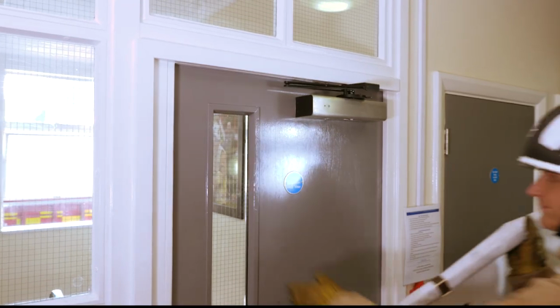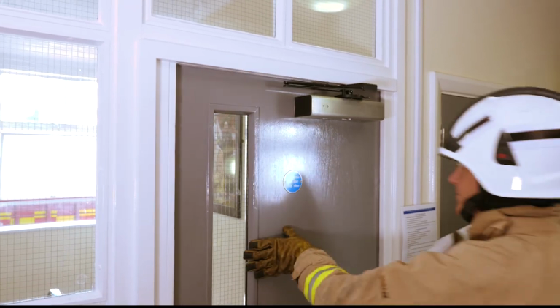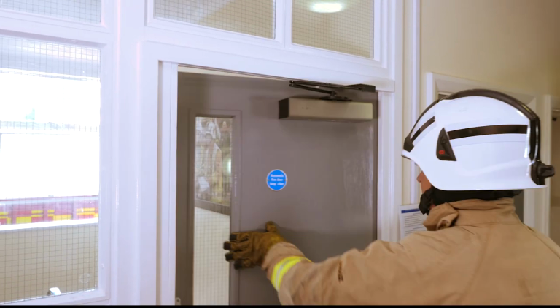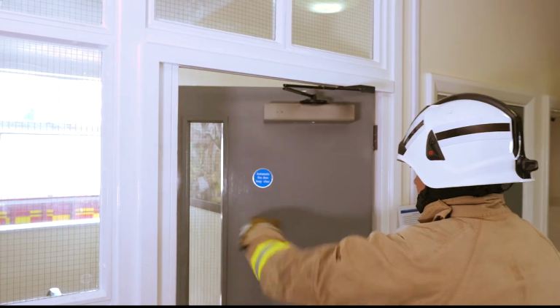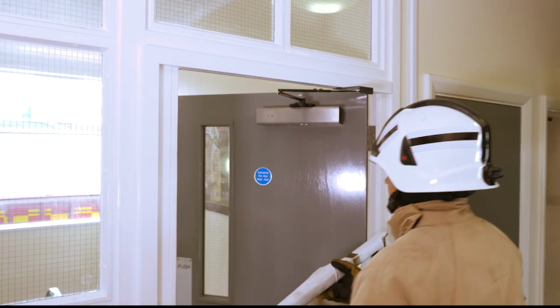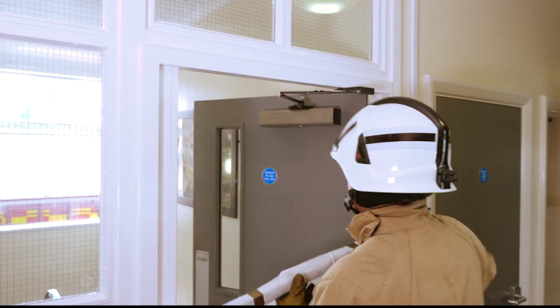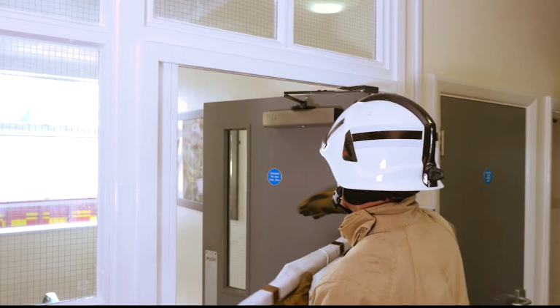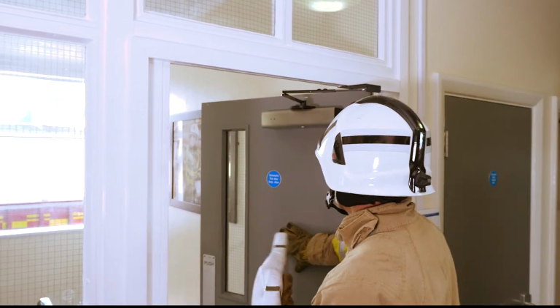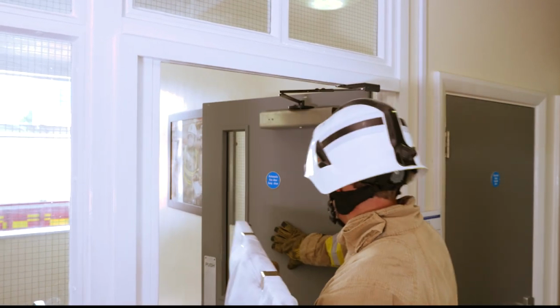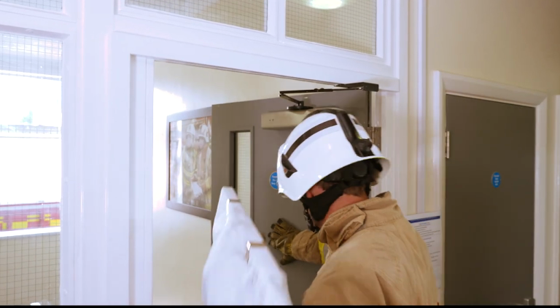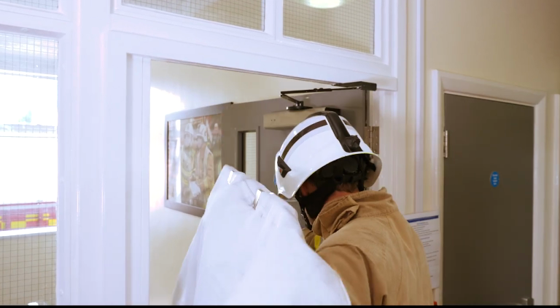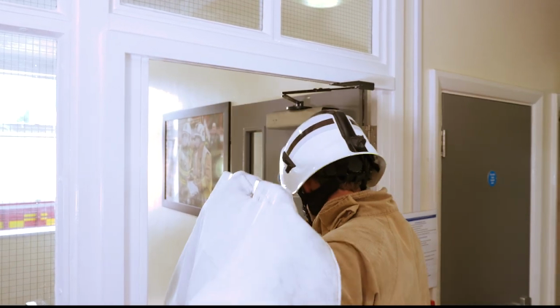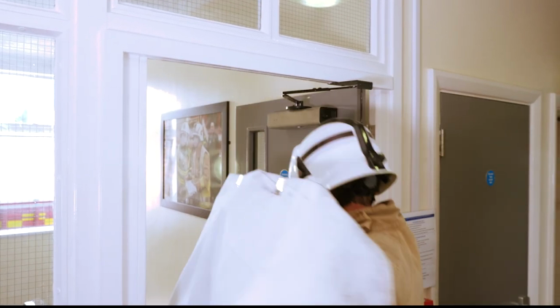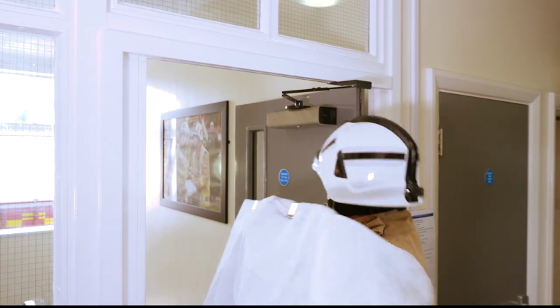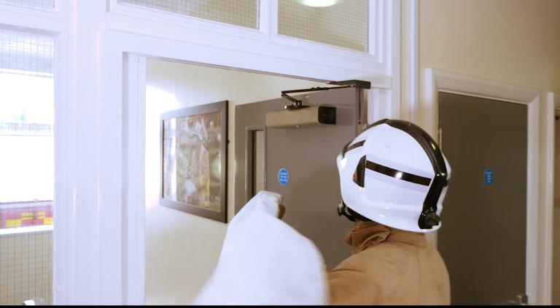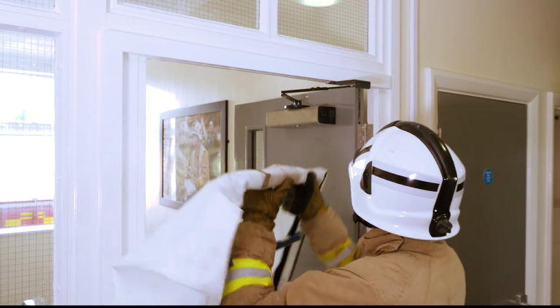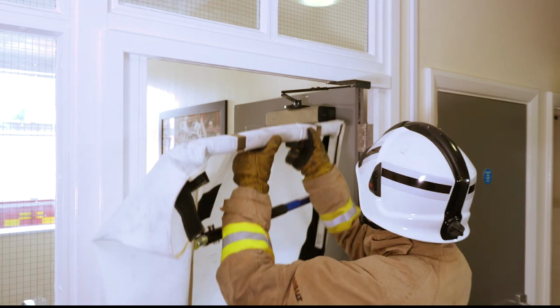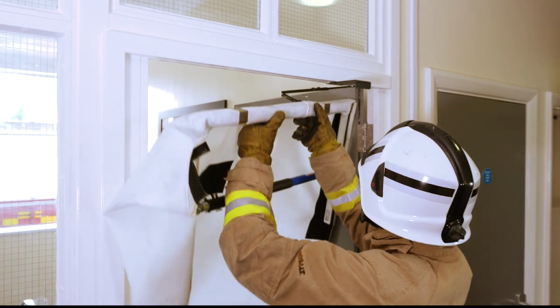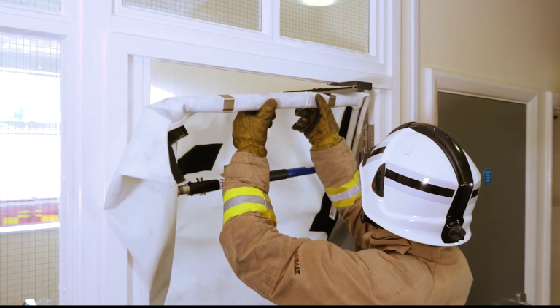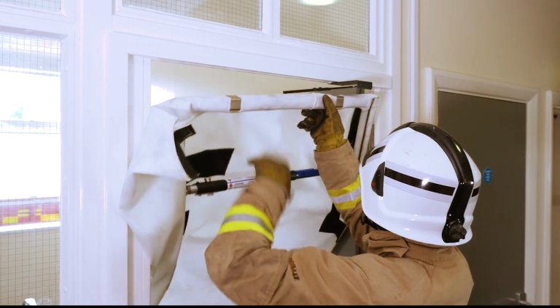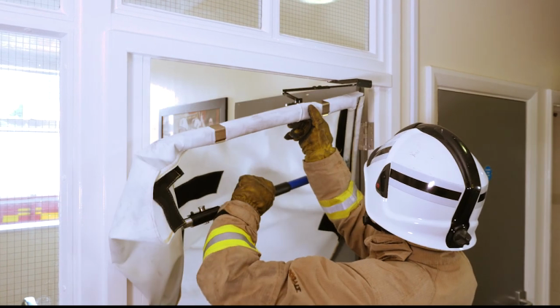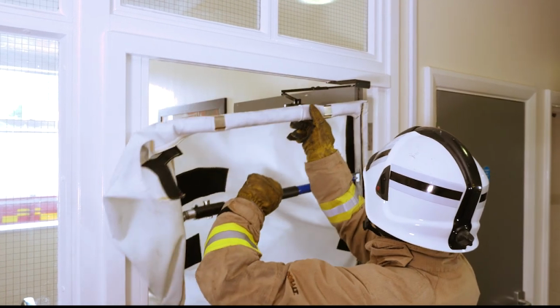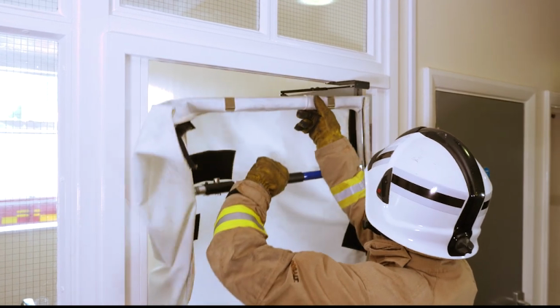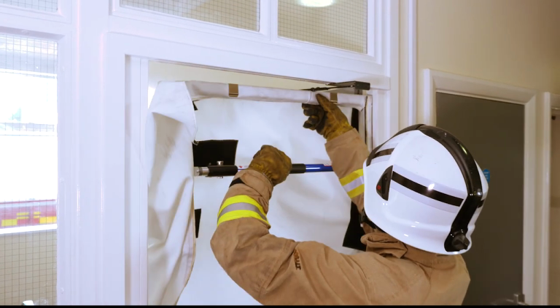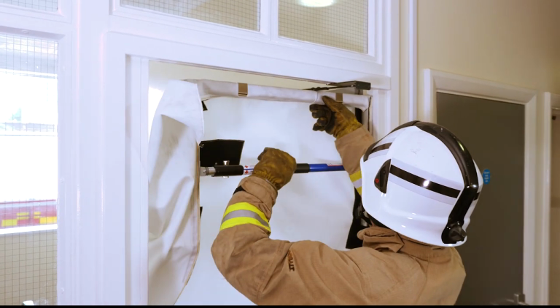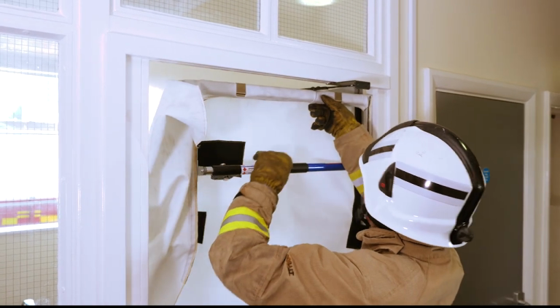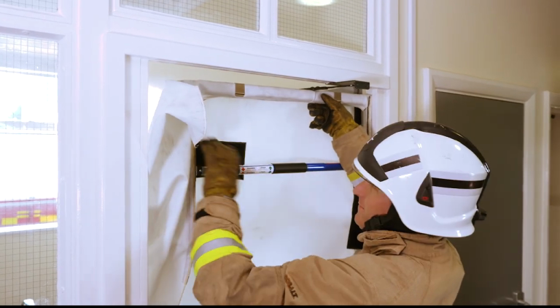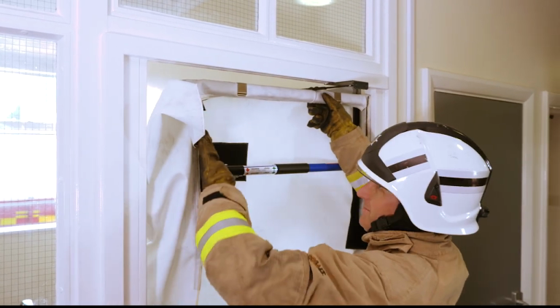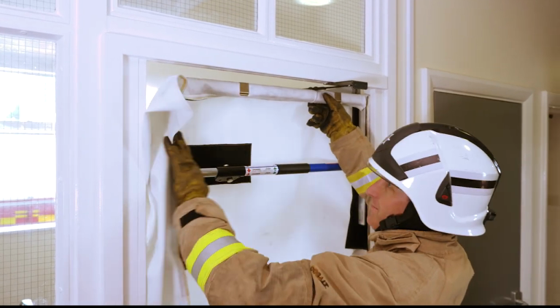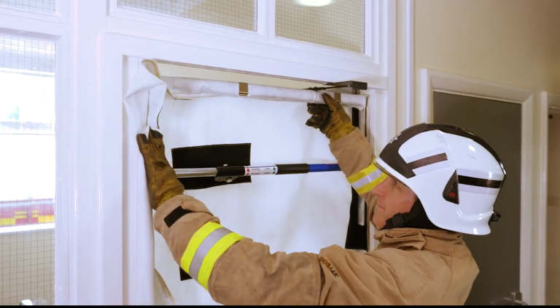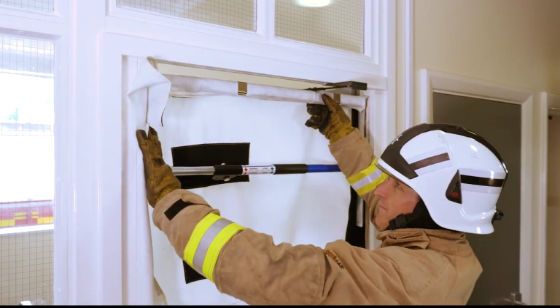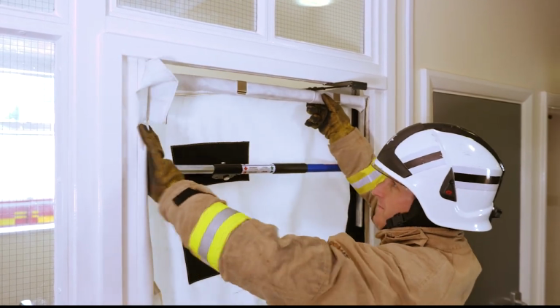This type of self-closer does create a problem for the curtain because it can't be placed all the way up to the top of the door frame. It leaves a gap which will let smoke come through.